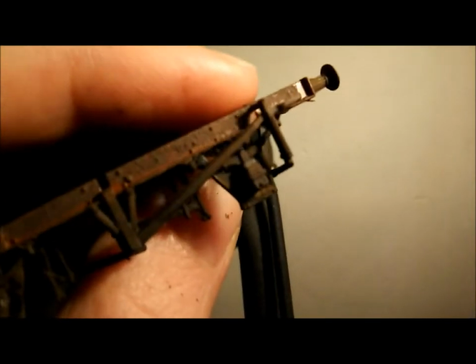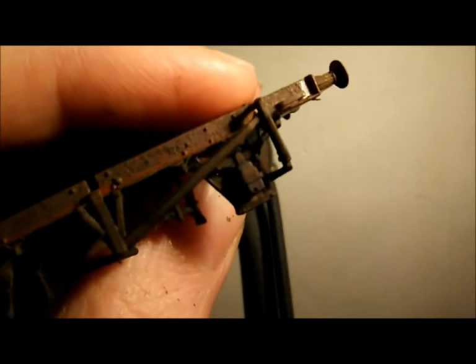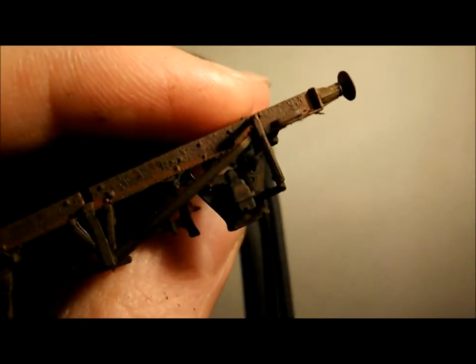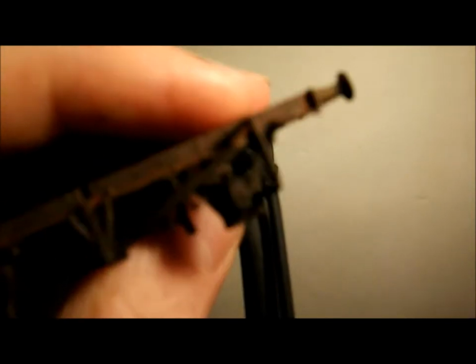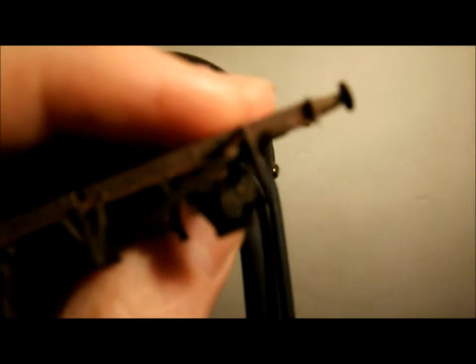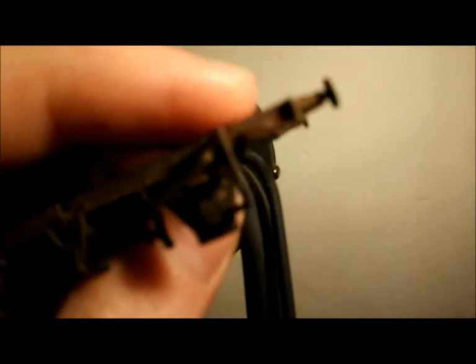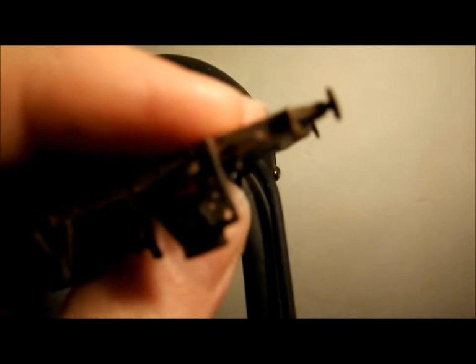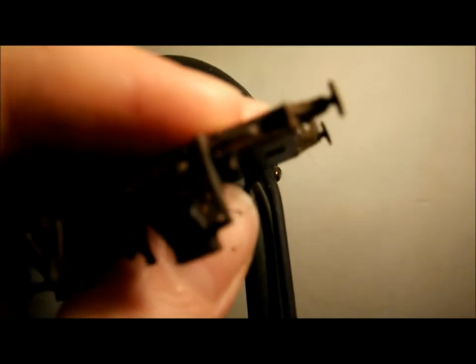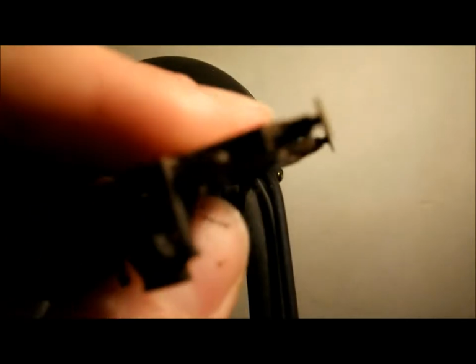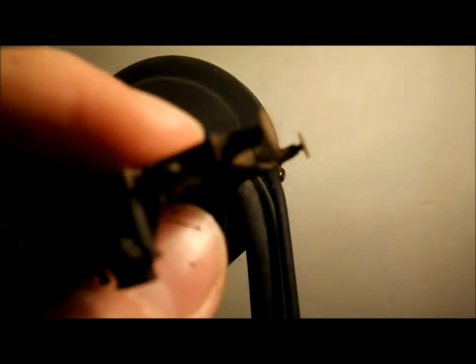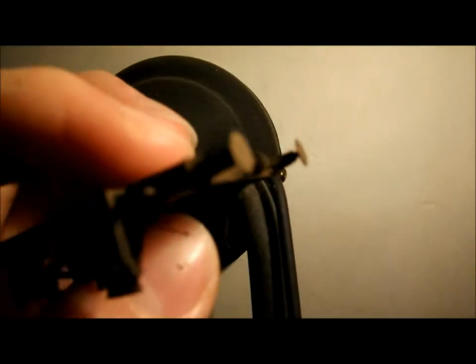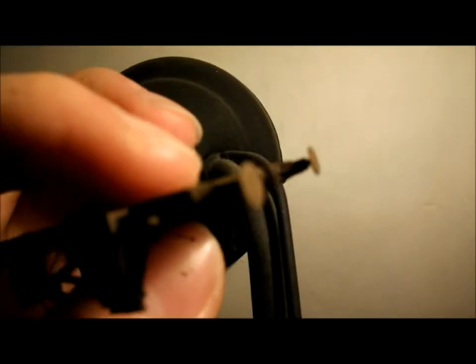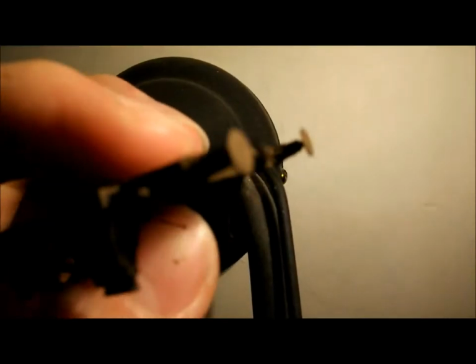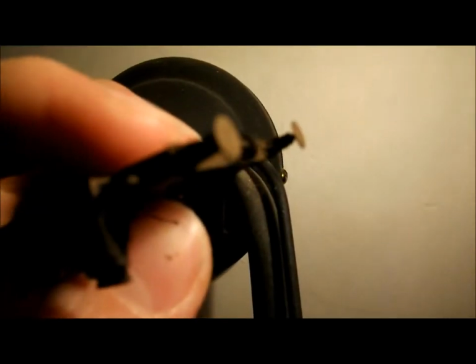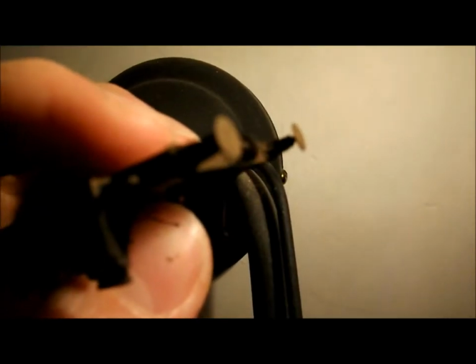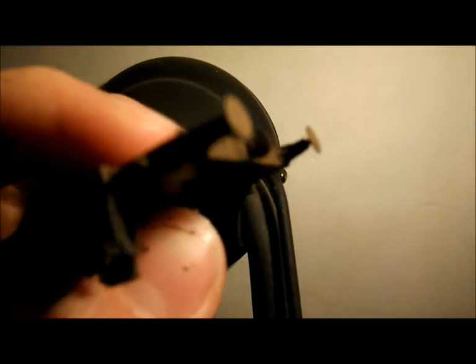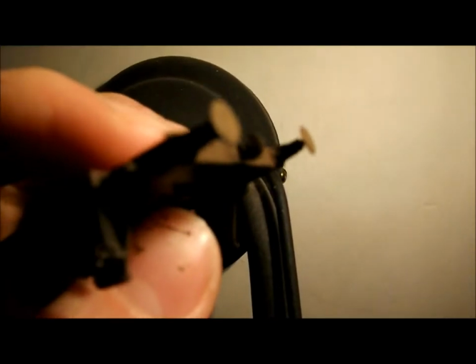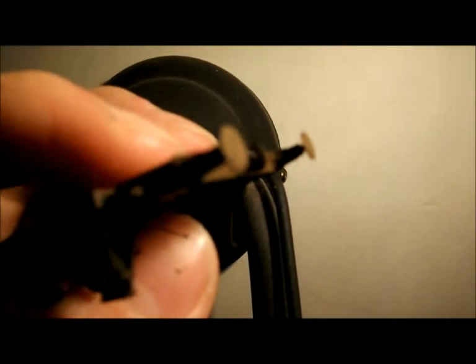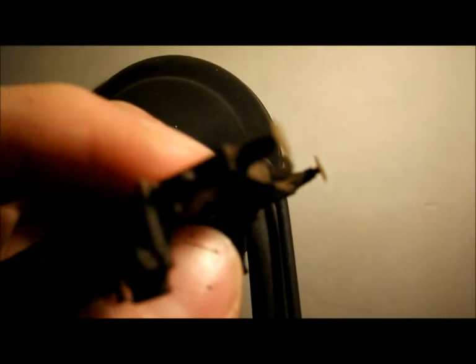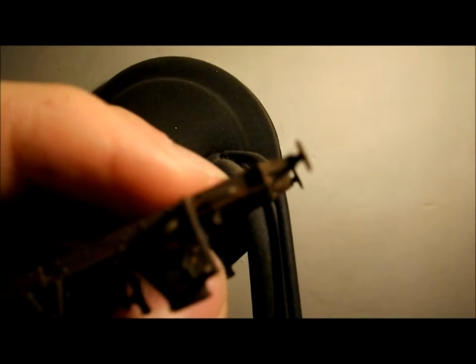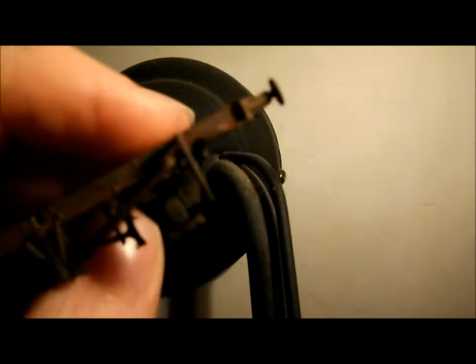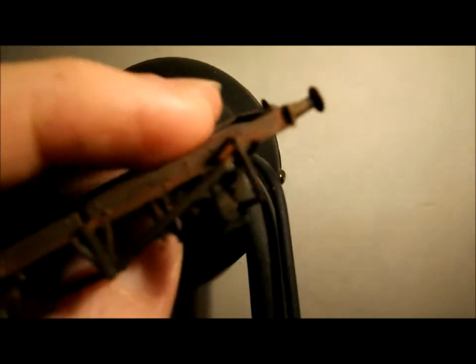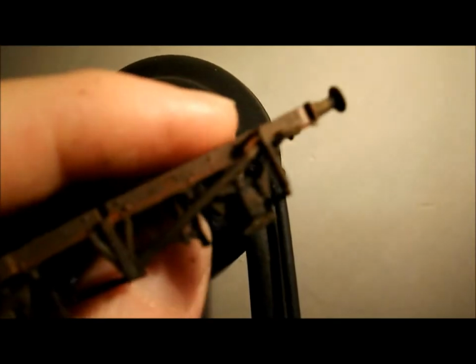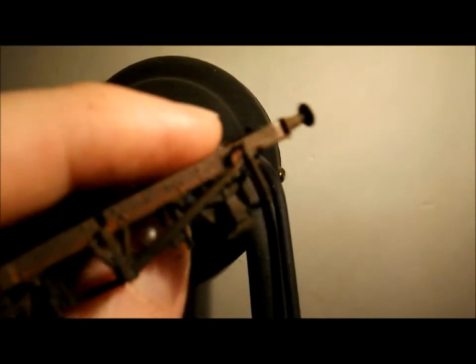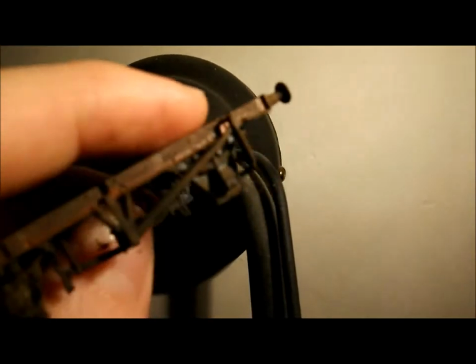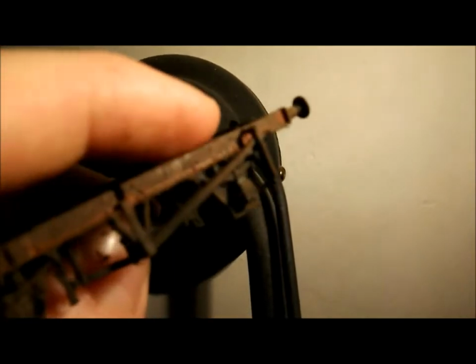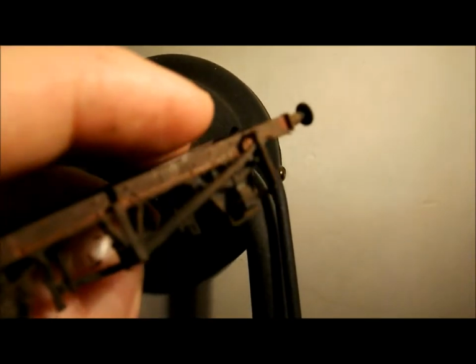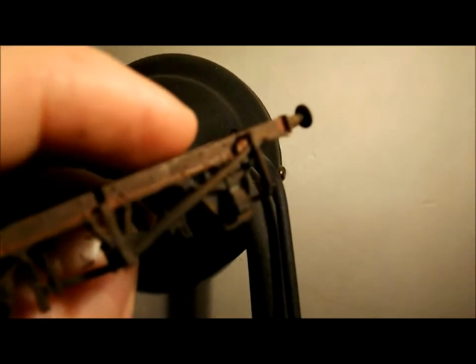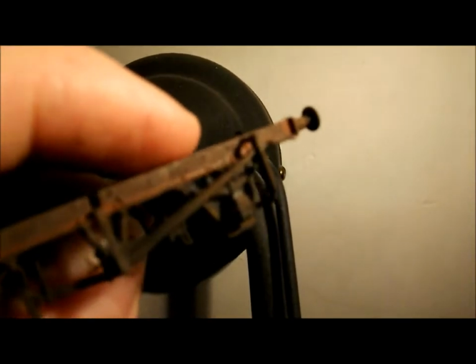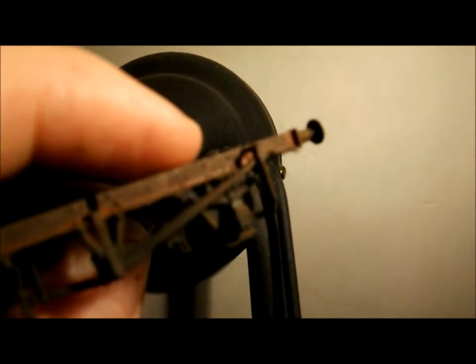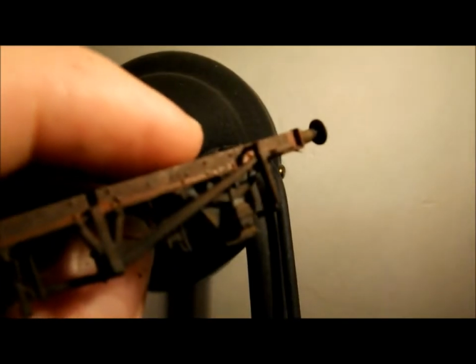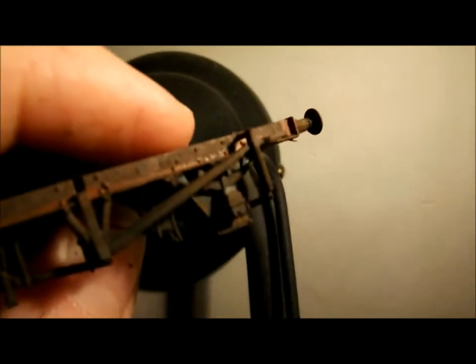So I will give it a quick spray of matte varnish. Obviously I won't show me doing that because it's just, you know, how to spray a spray can properly. Anyway, I will go and quickly spray it and then I will show you what the results are after.